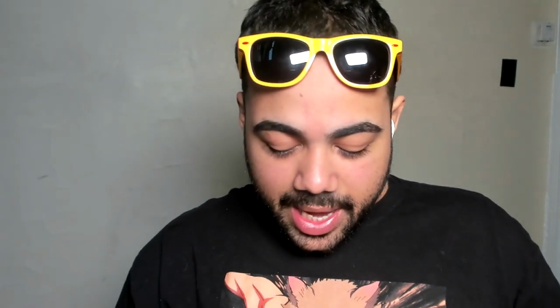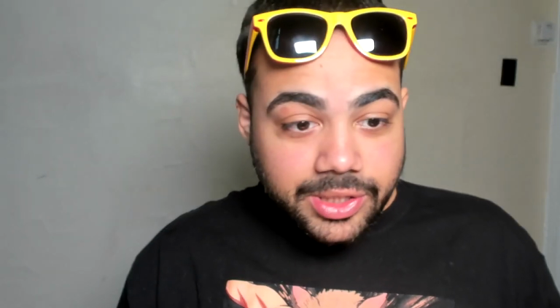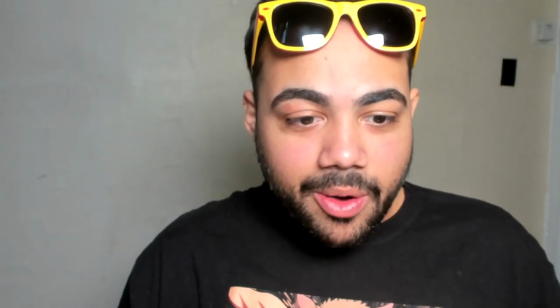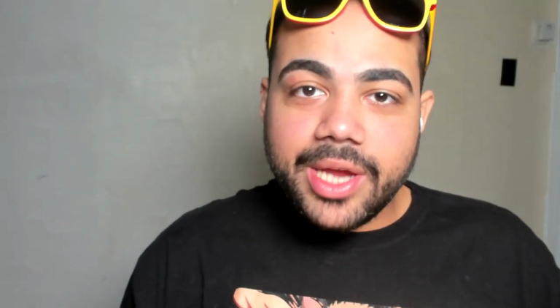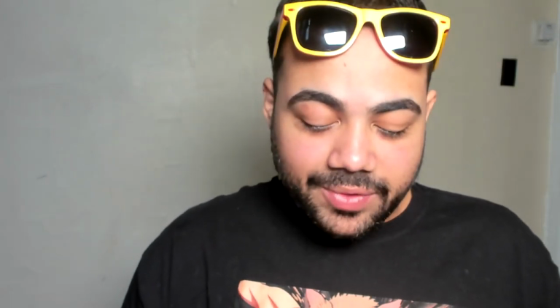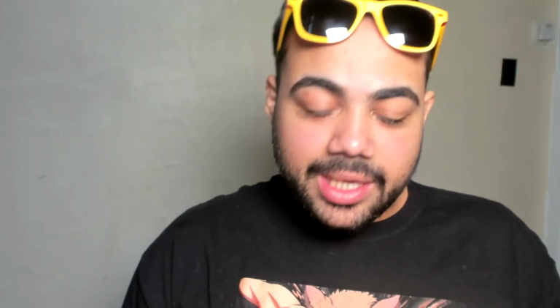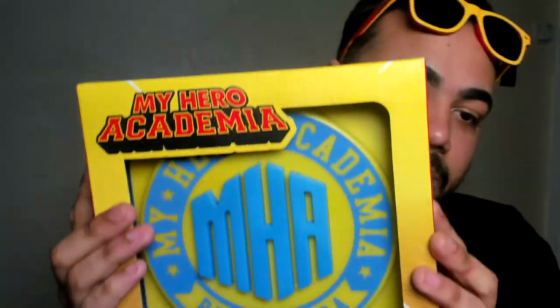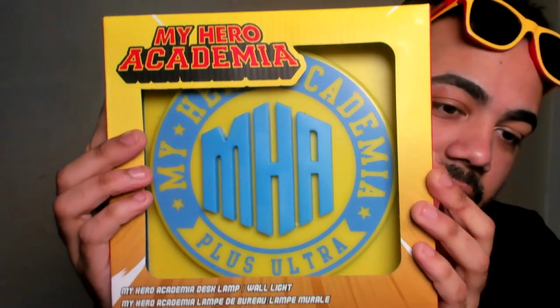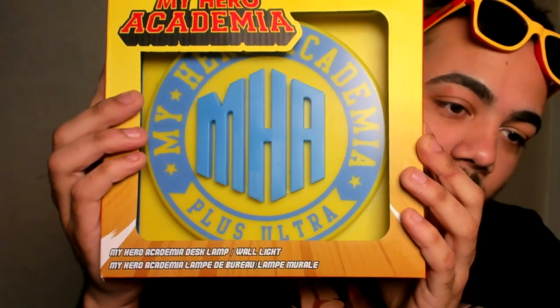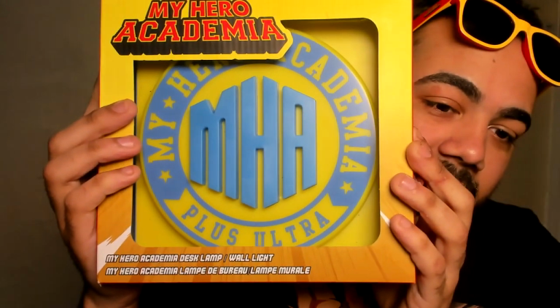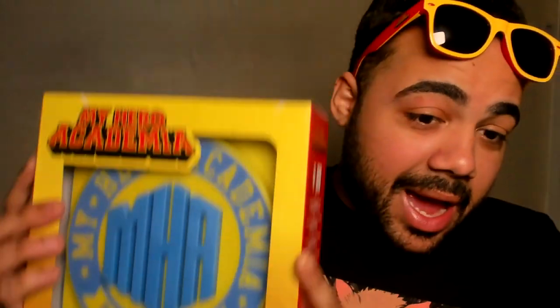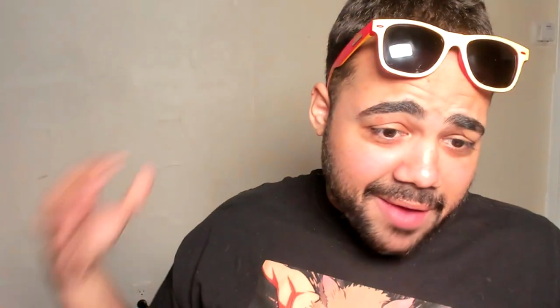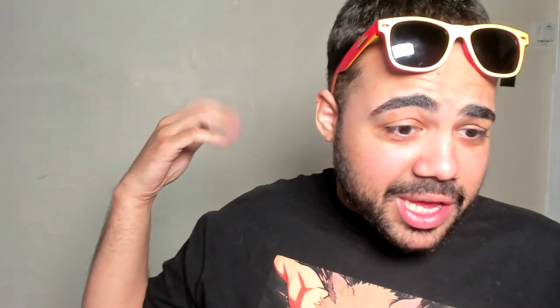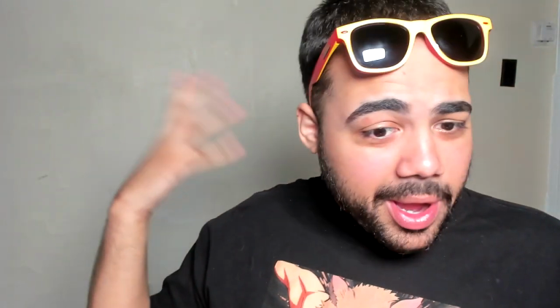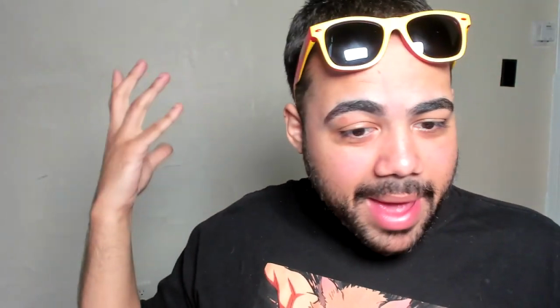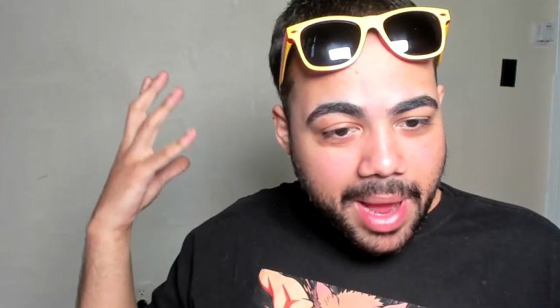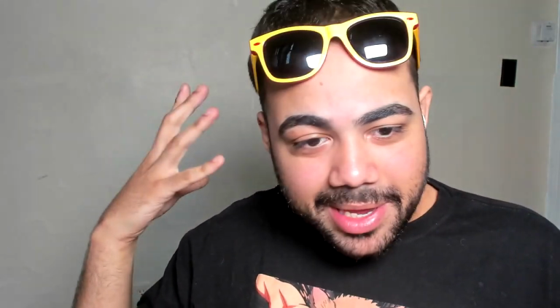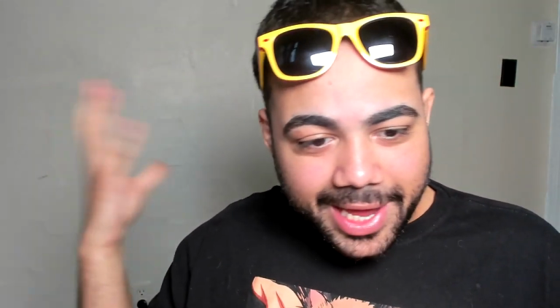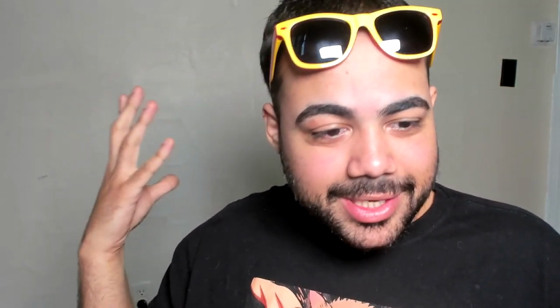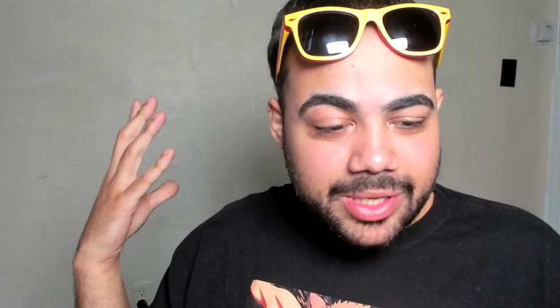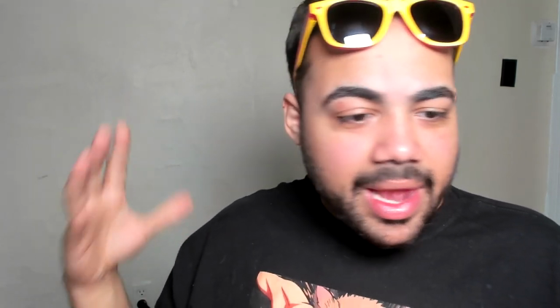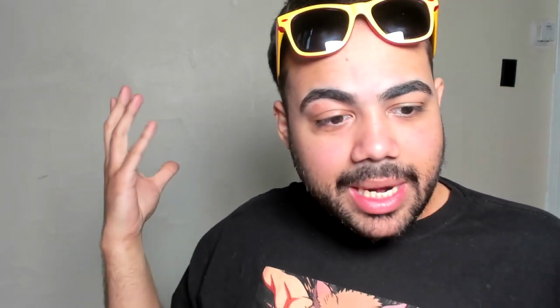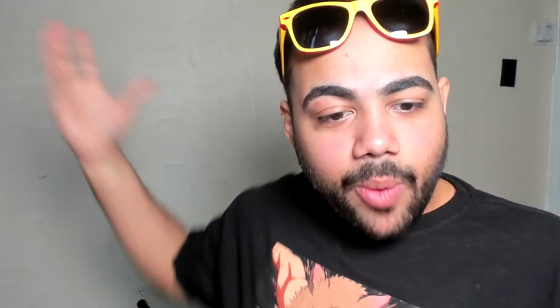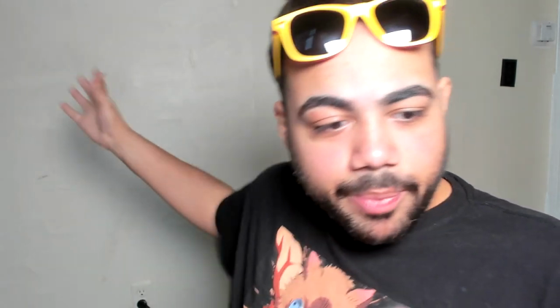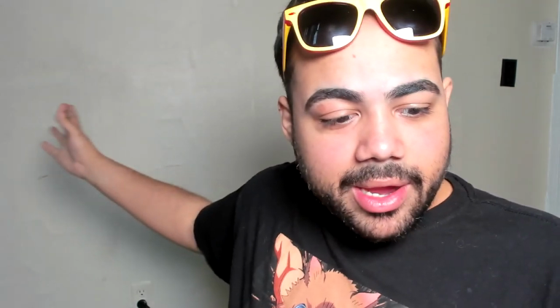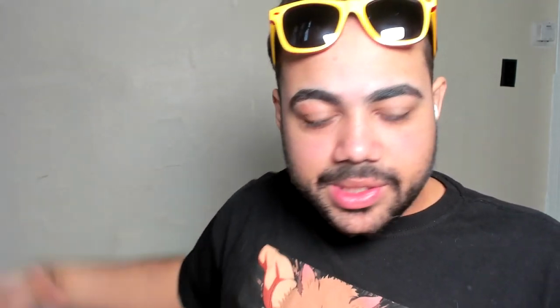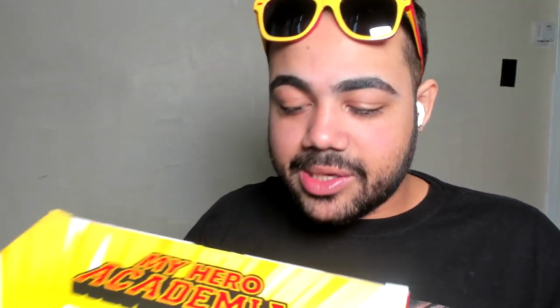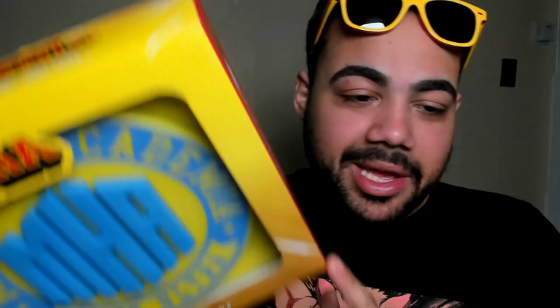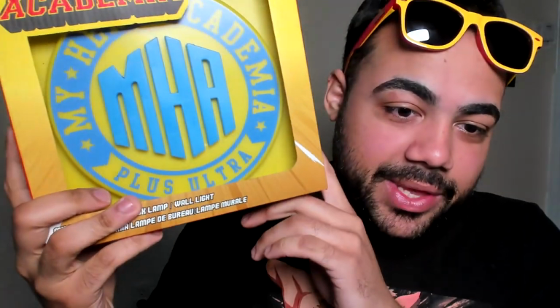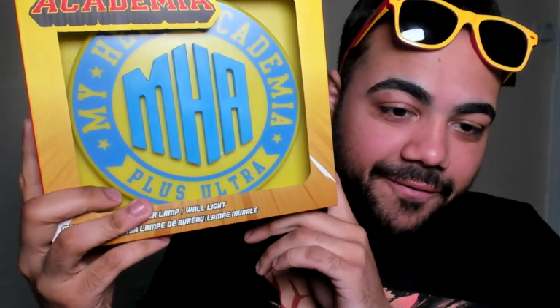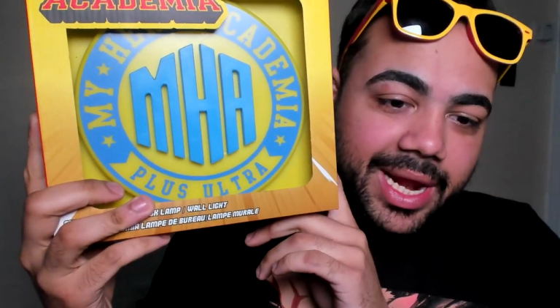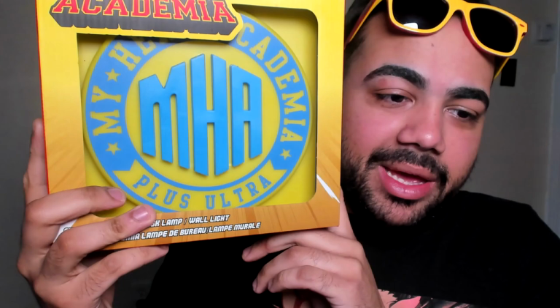They were also really gracious enough to send us this My Hero Academia wall lamp. I really have nothing going on back here behind me for any of this content. I've been thinking about what I can put back there, and I think this is going to fit really nicely.